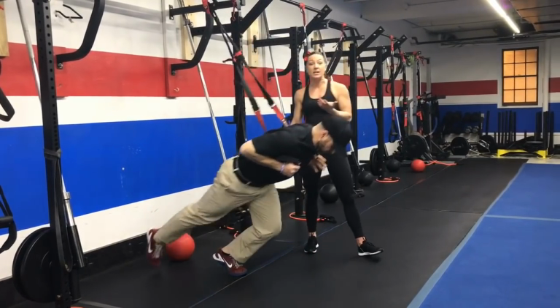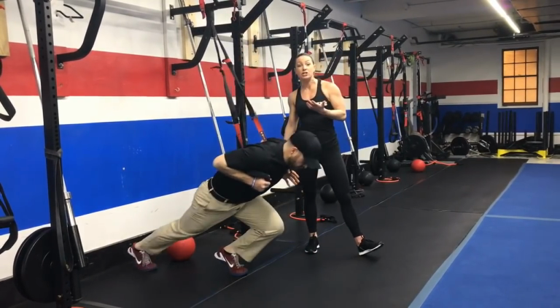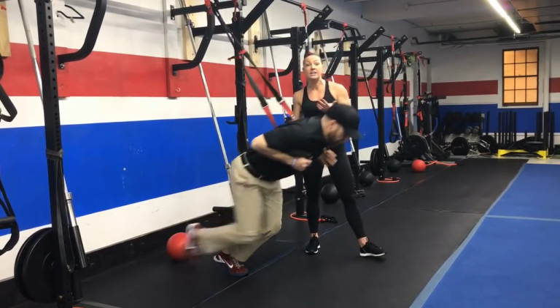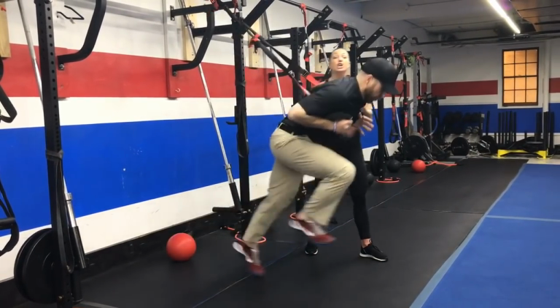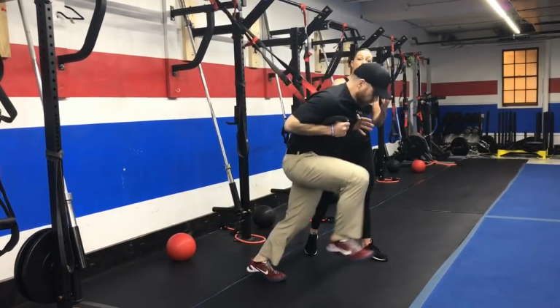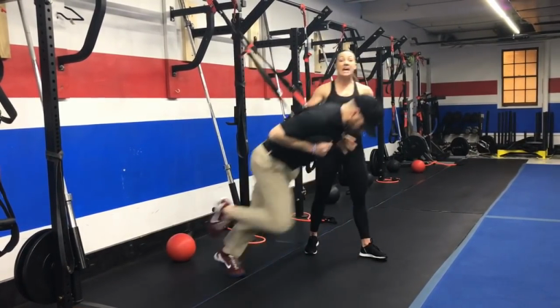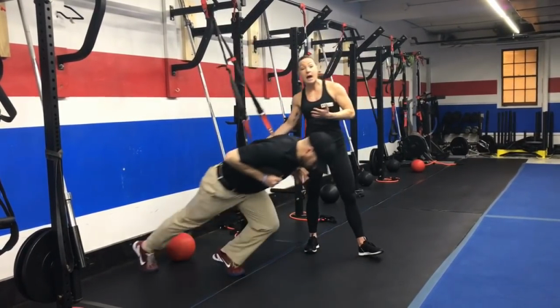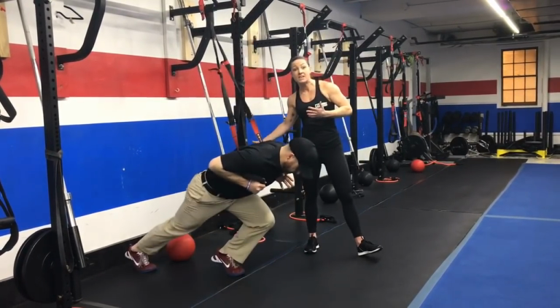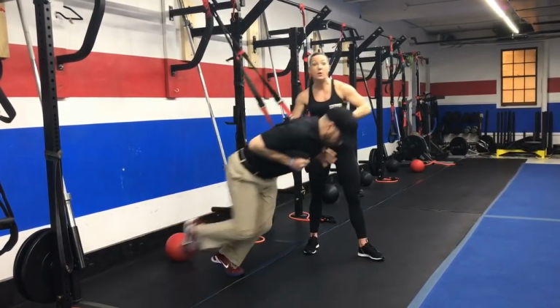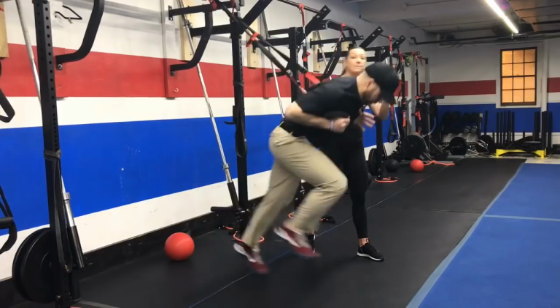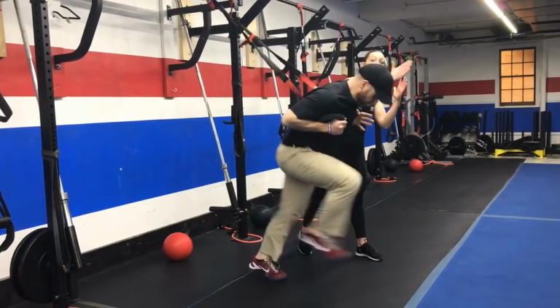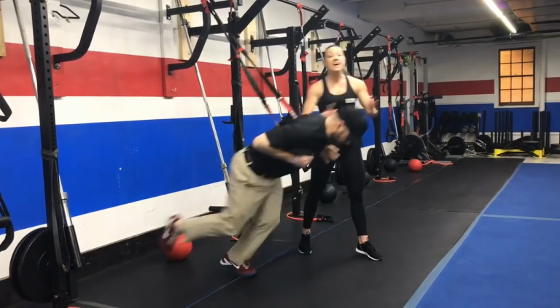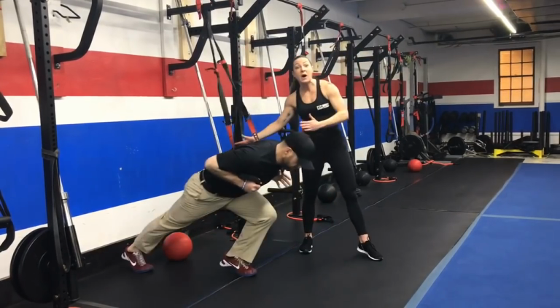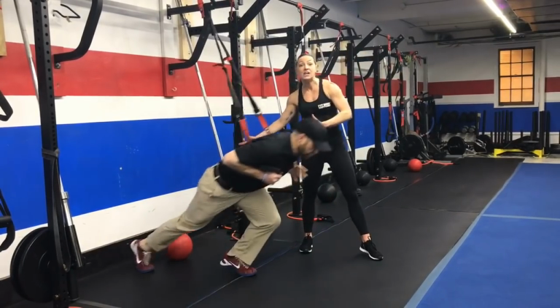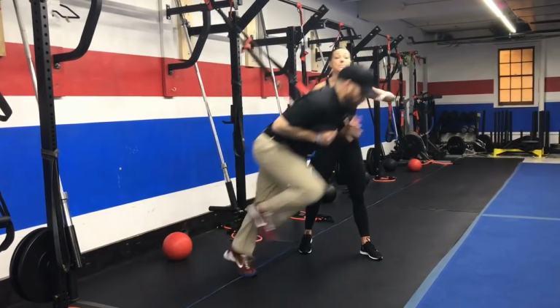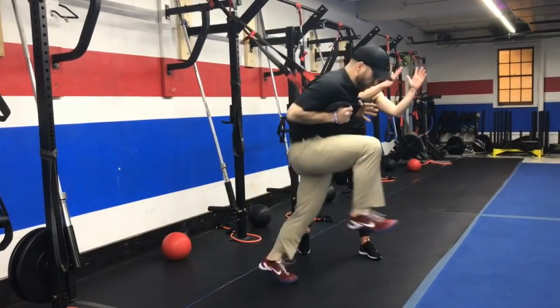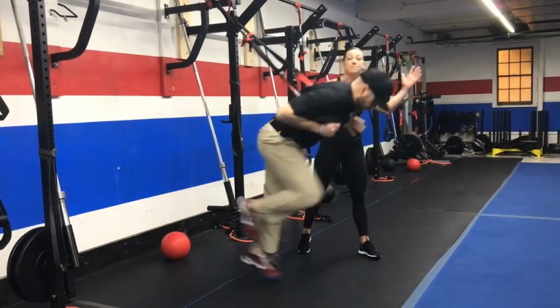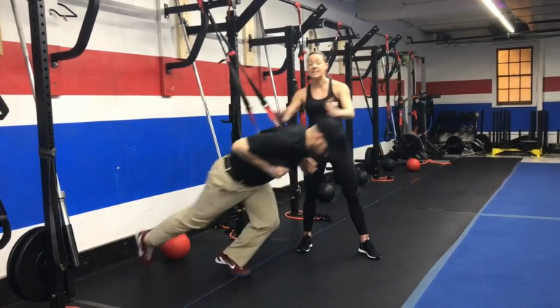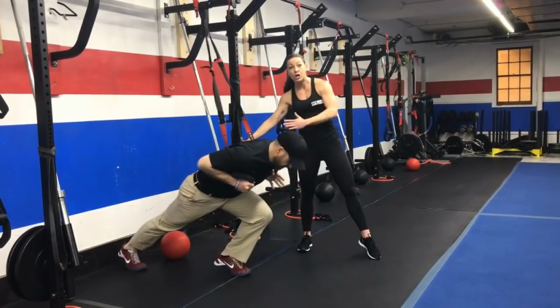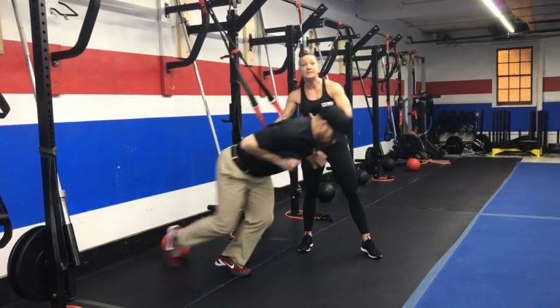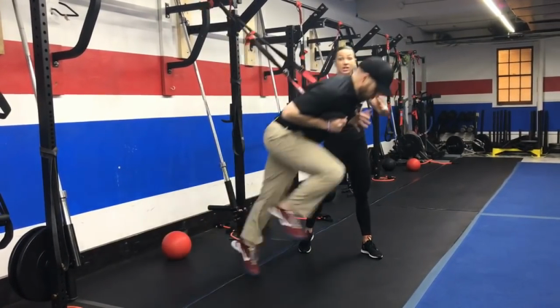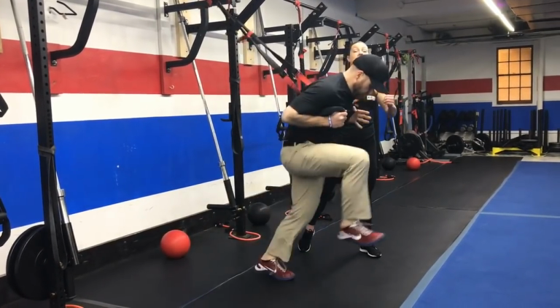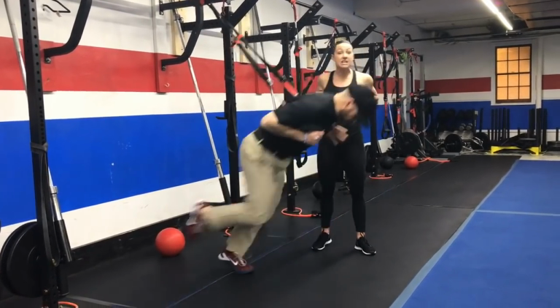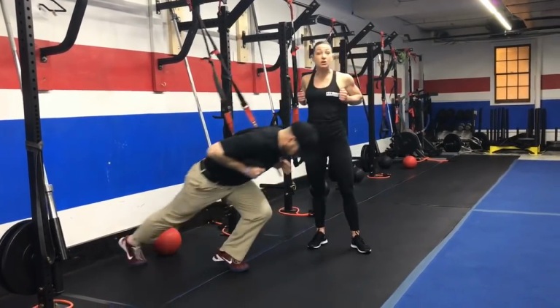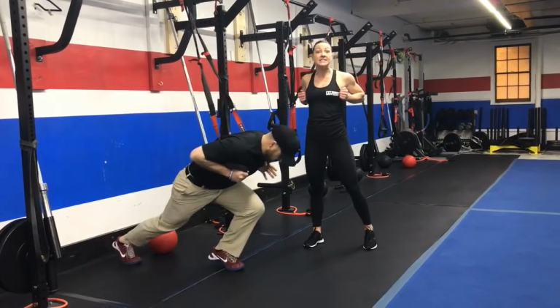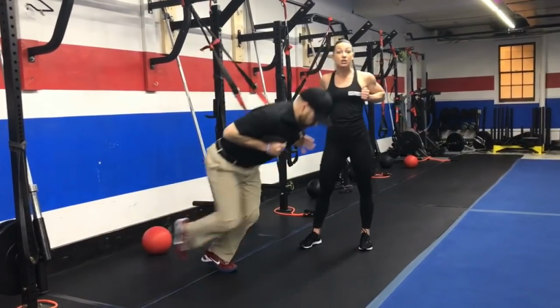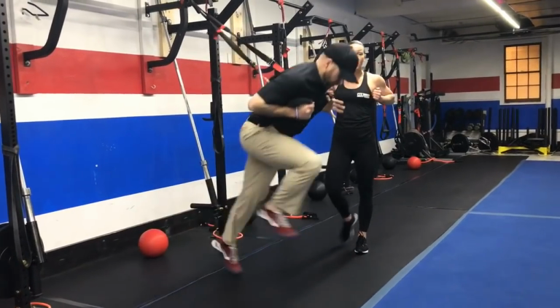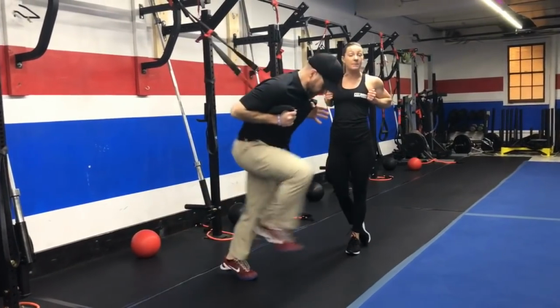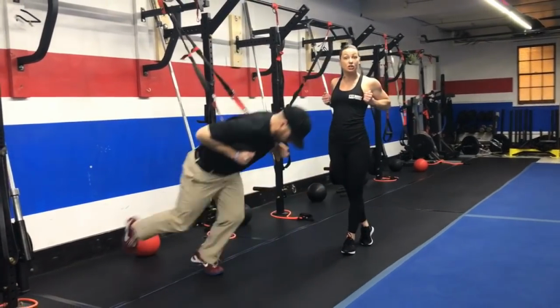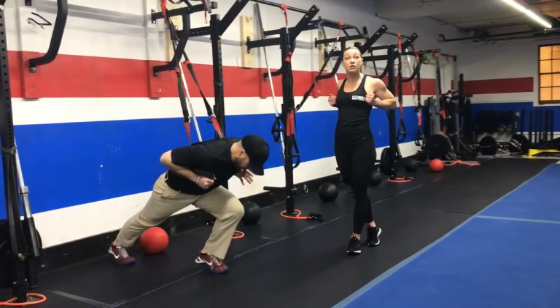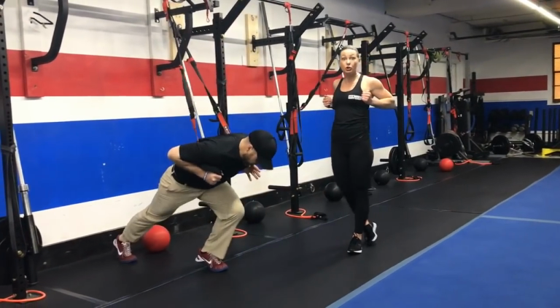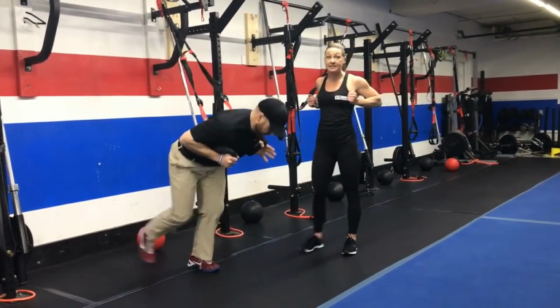If you want an extra challenge, you can put that hop in where you hop up and then hop back to get back to that starting position, keeping those hands at your armpits and squeezing those shoulder blades.